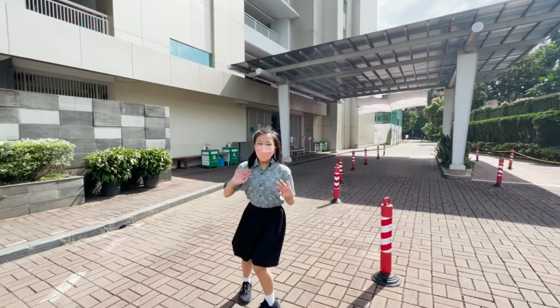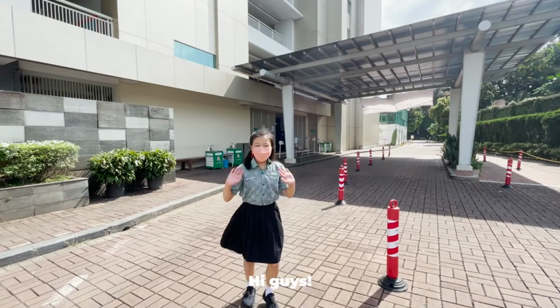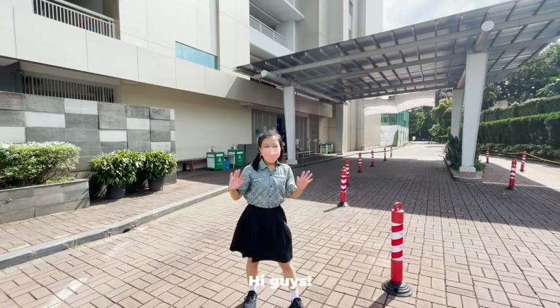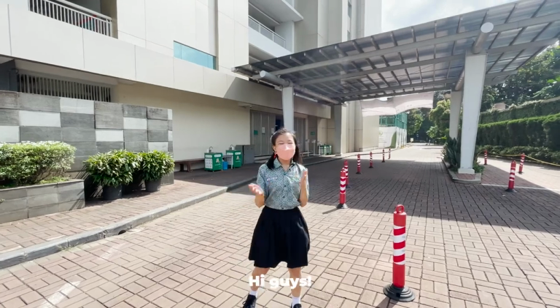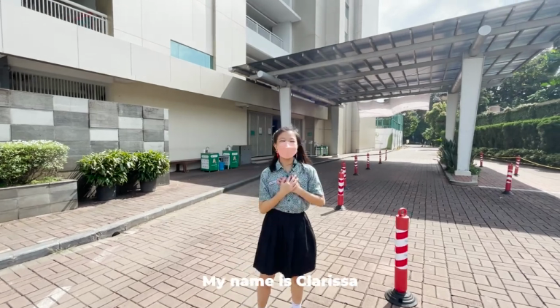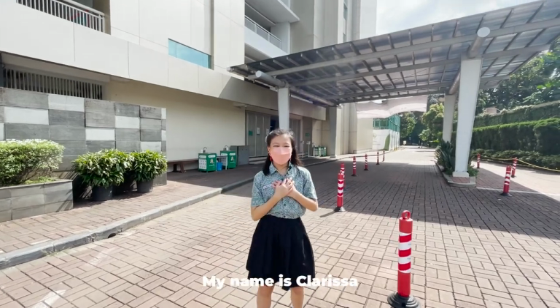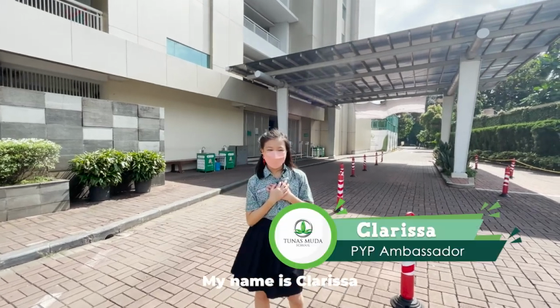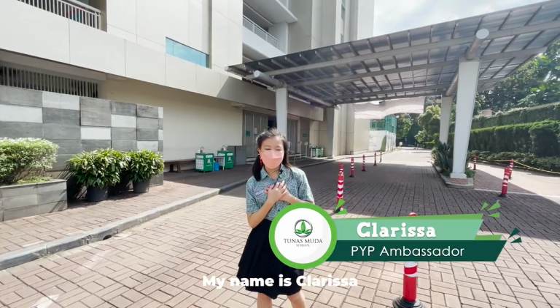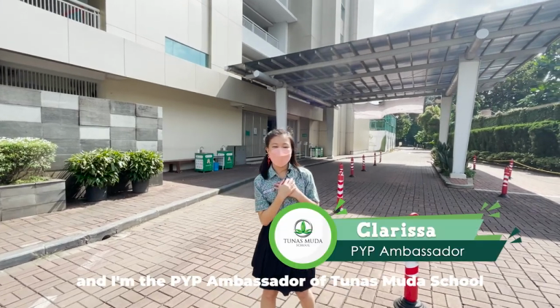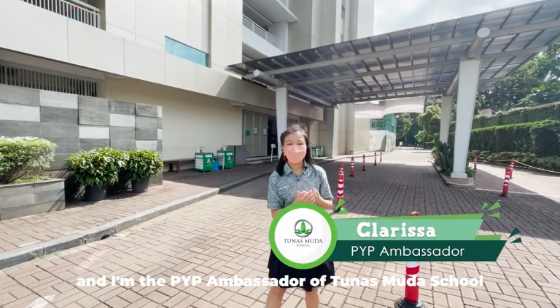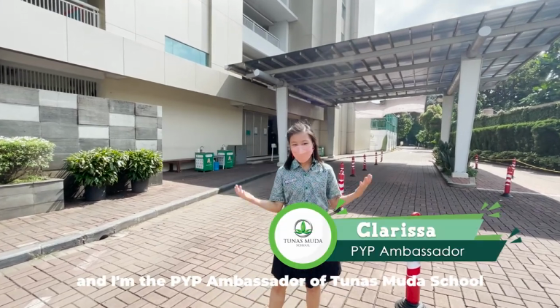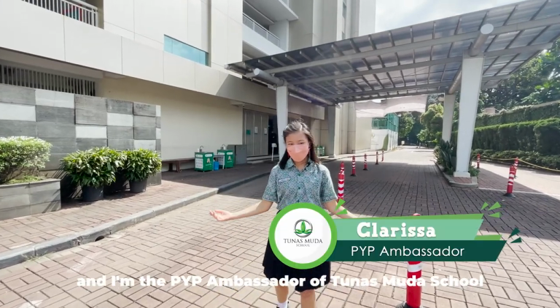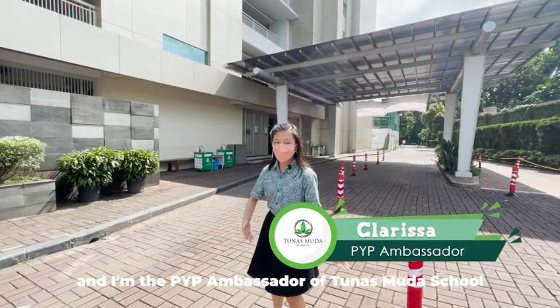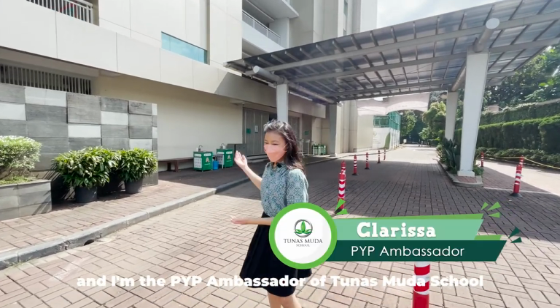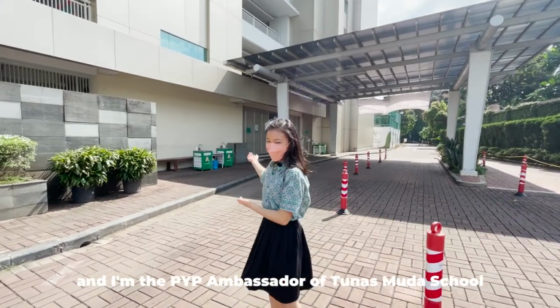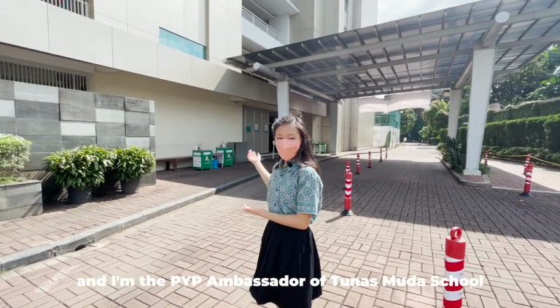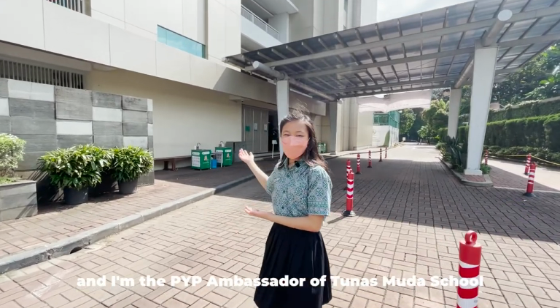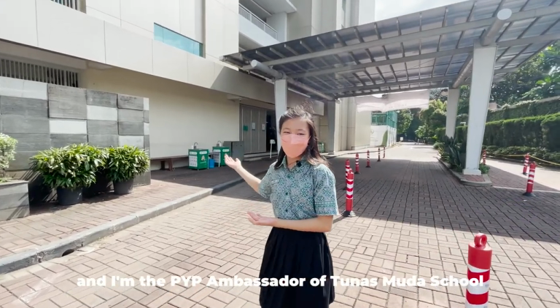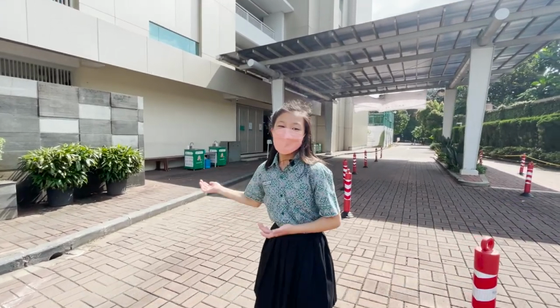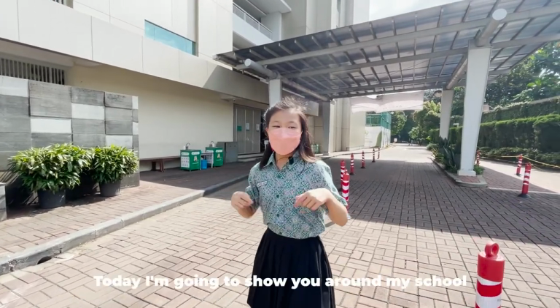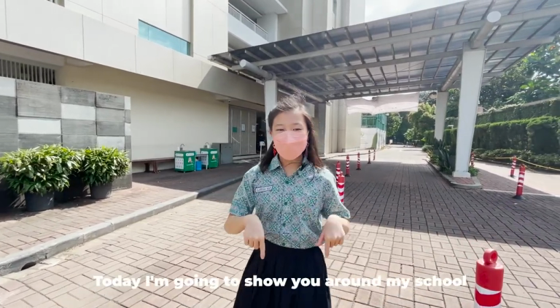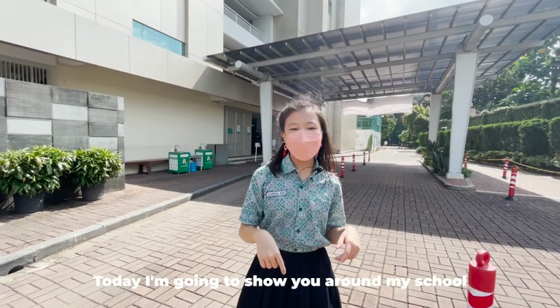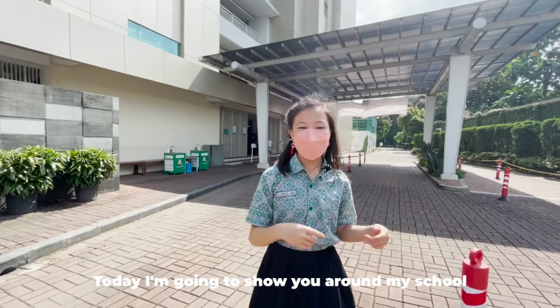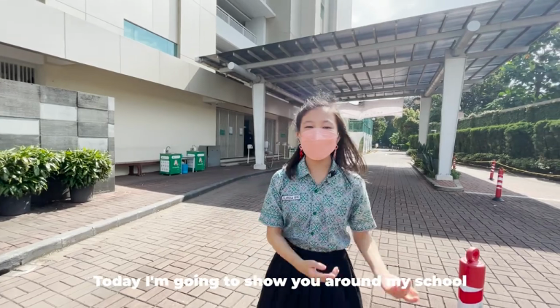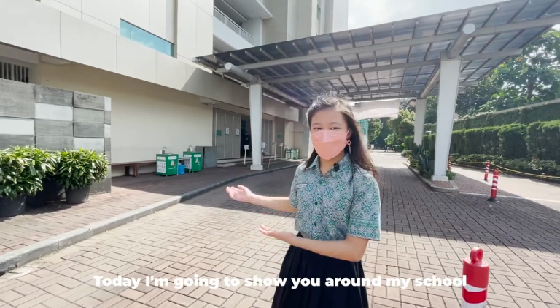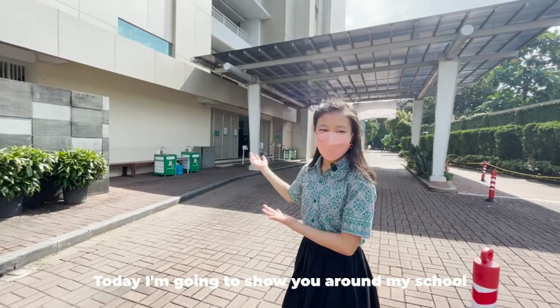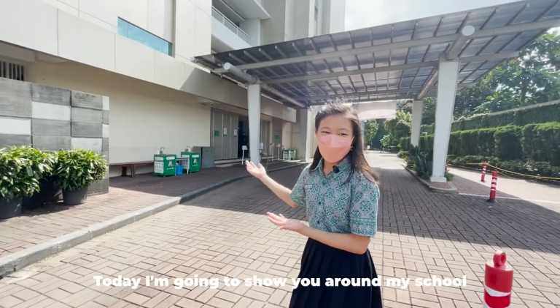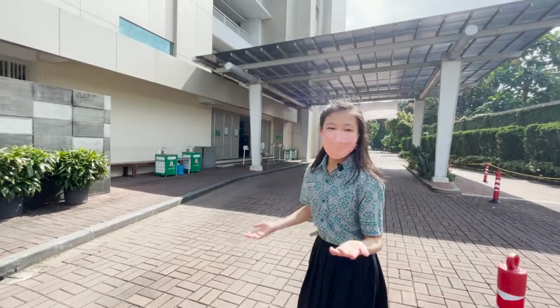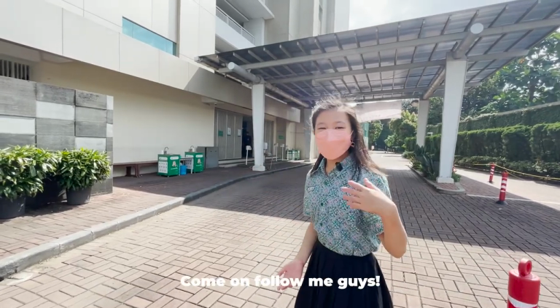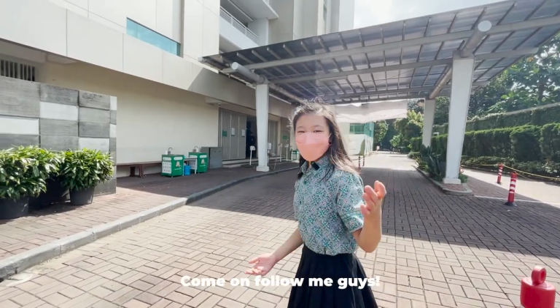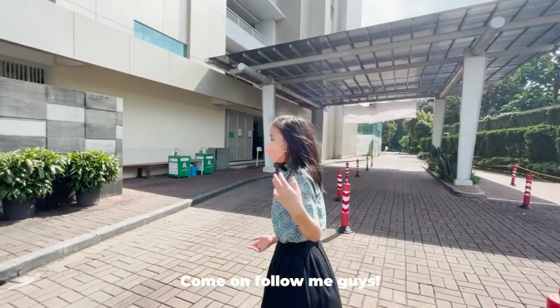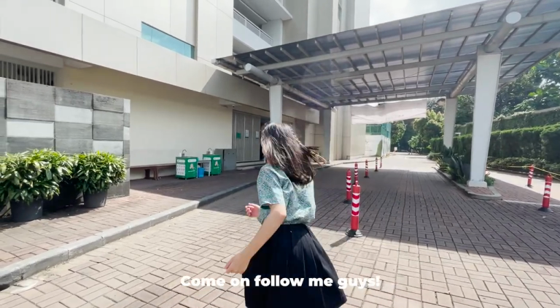Hi guys! My name is Clarissa and I'm the PIP ambassador of Tunos Muda School. Today I'm going to show you around my school. Come on, follow me guys!